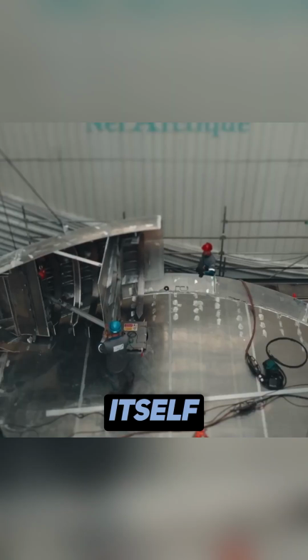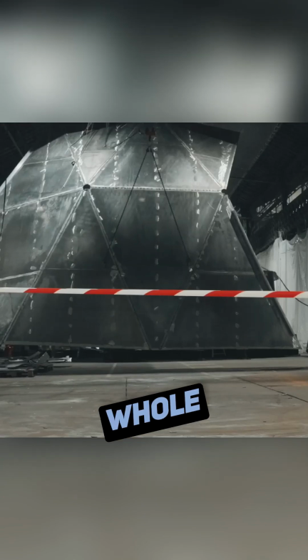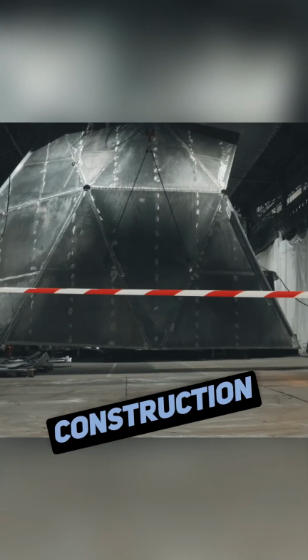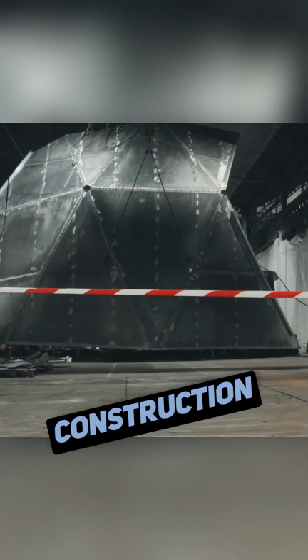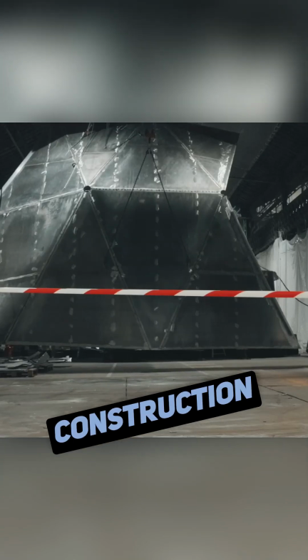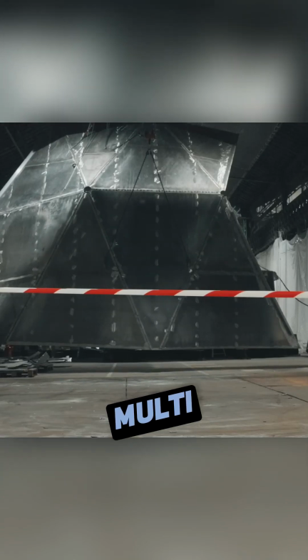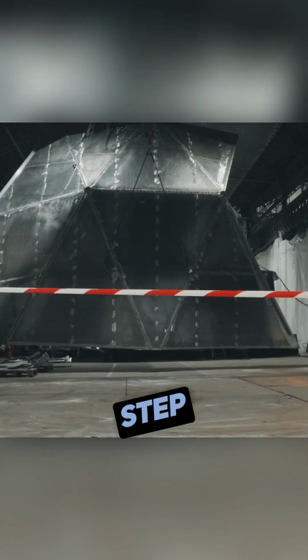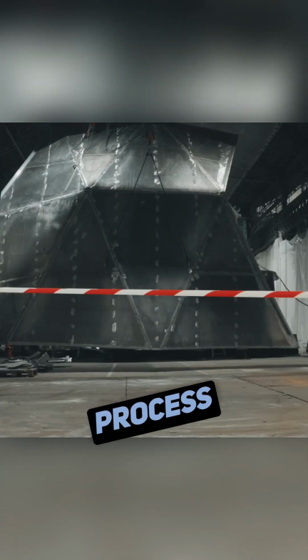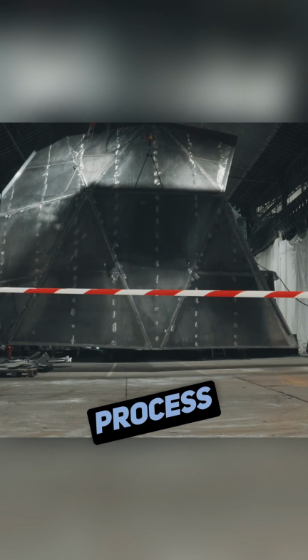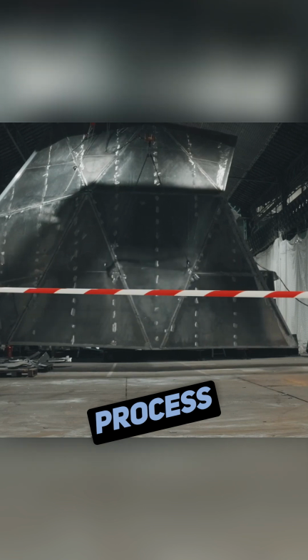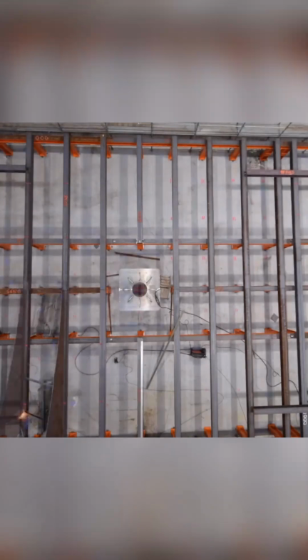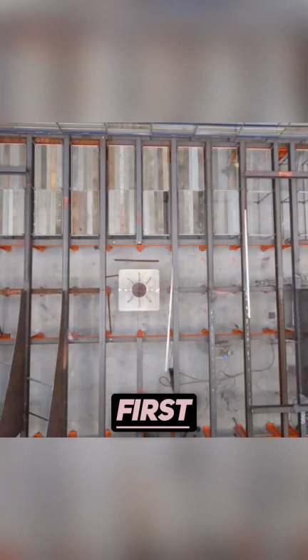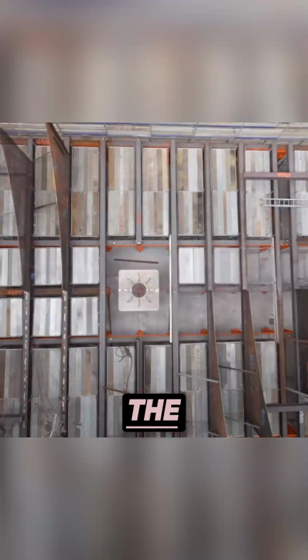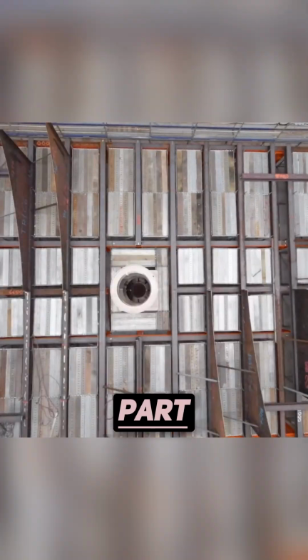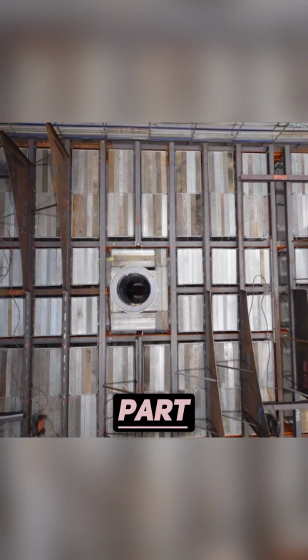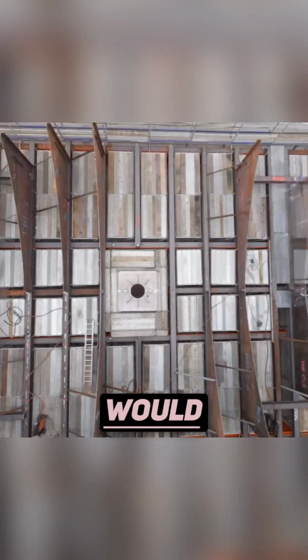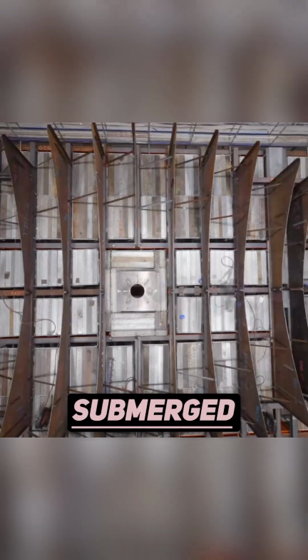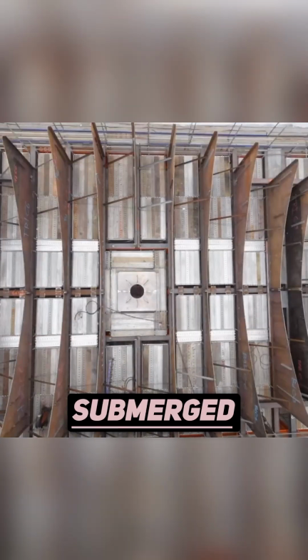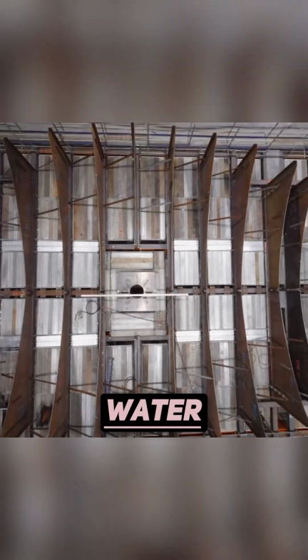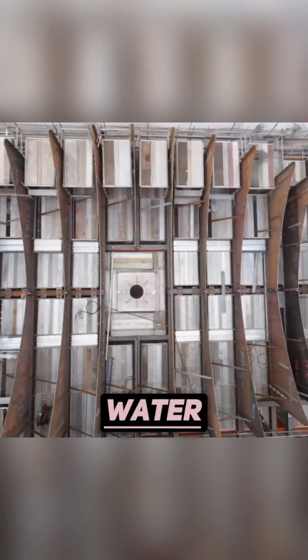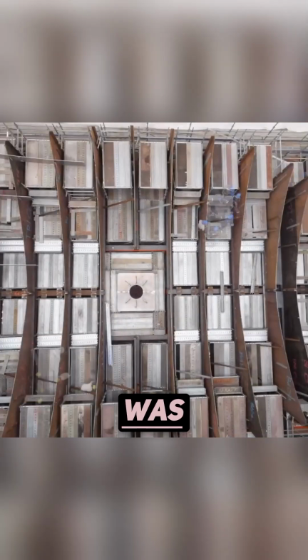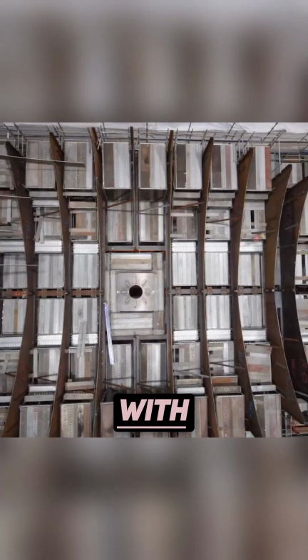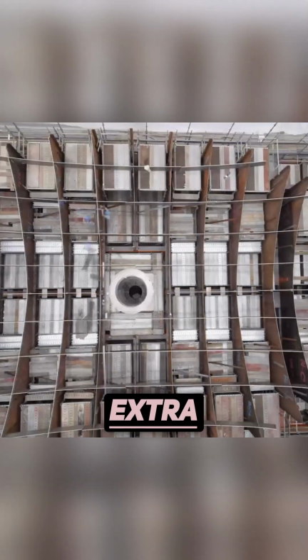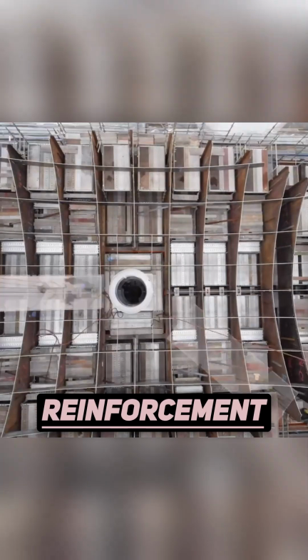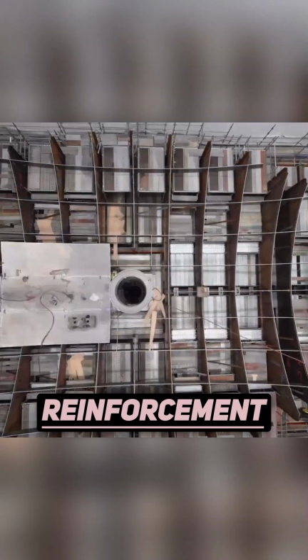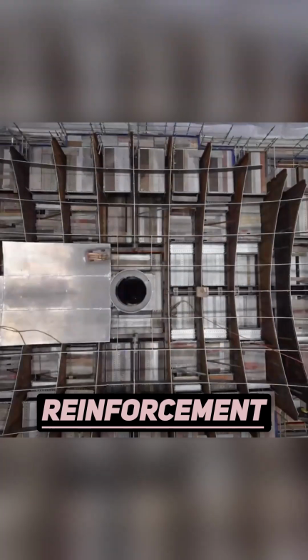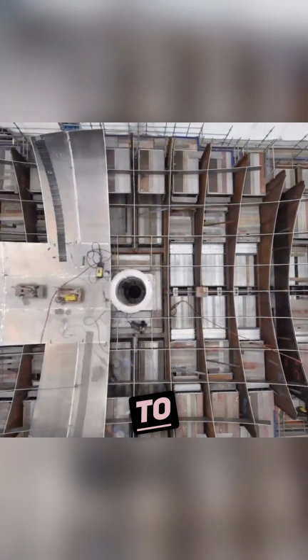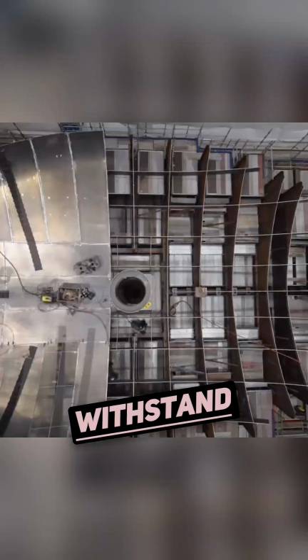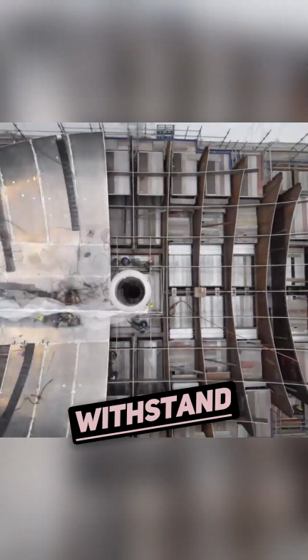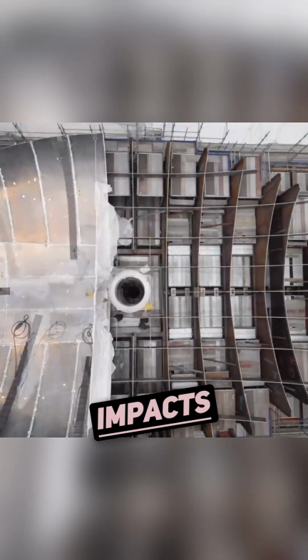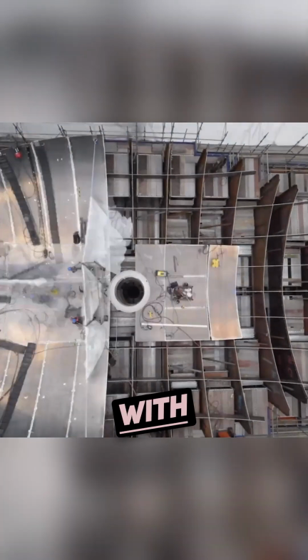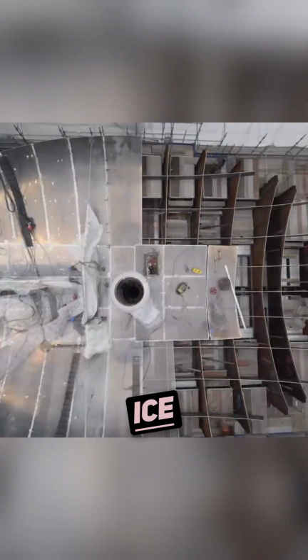The hull construction was a multi-step process. First, the lower part, which would be submerged in water, was built with extra reinforcement to withstand impacts with ice.